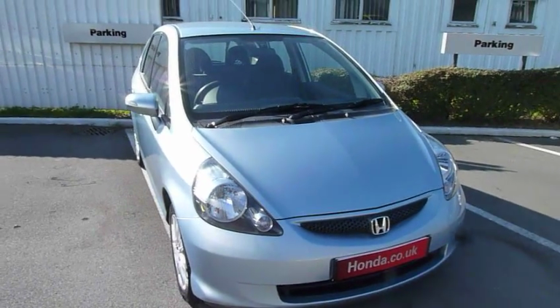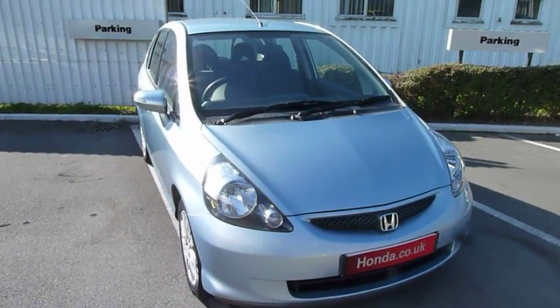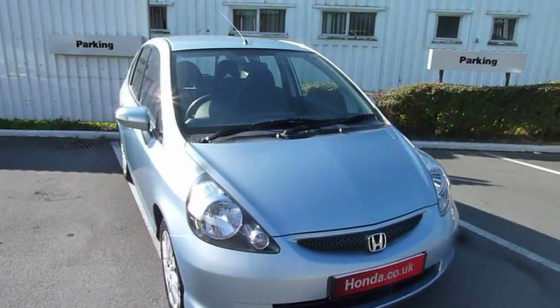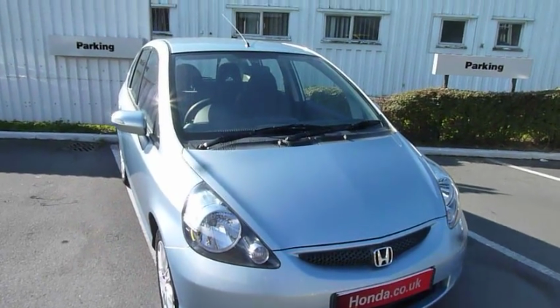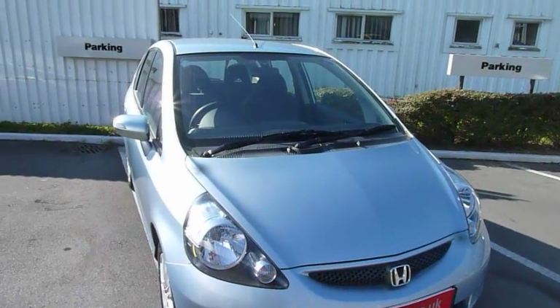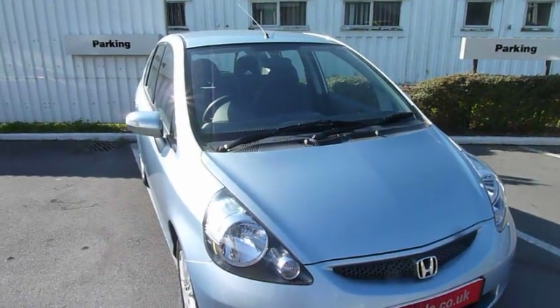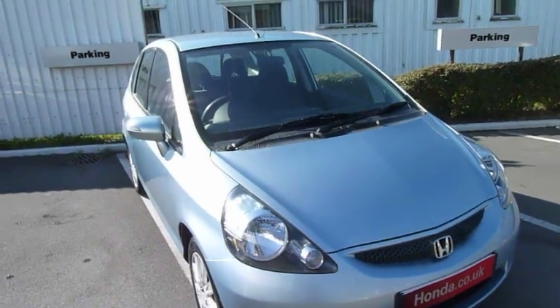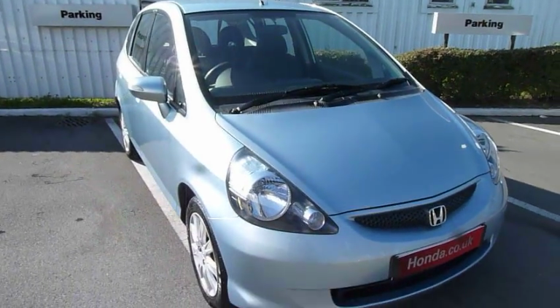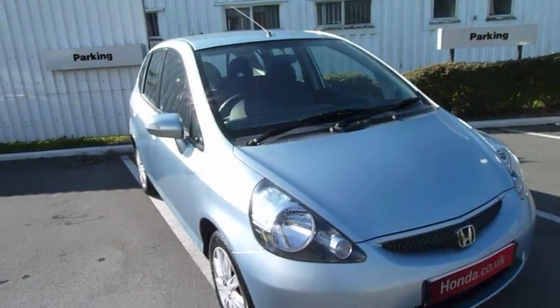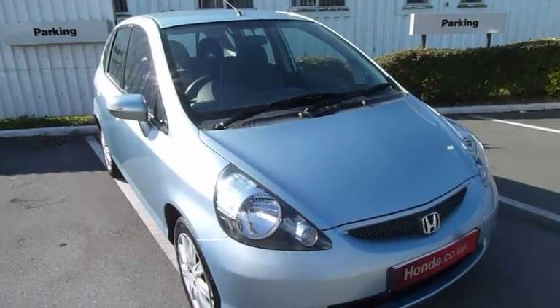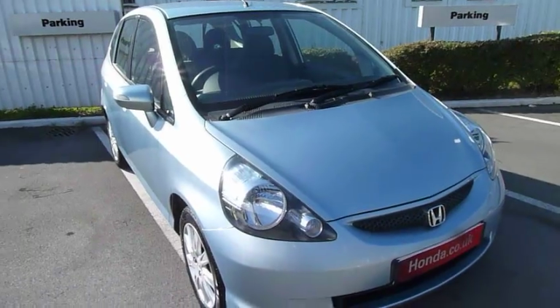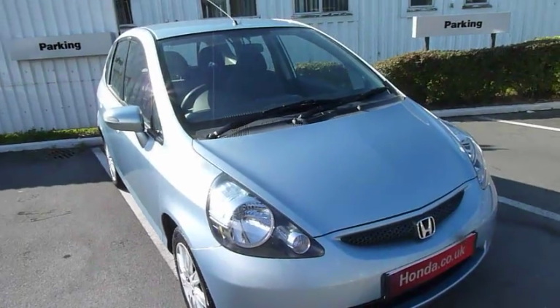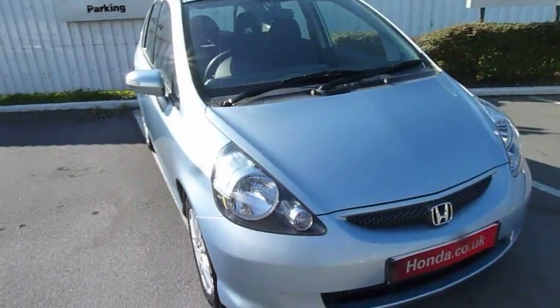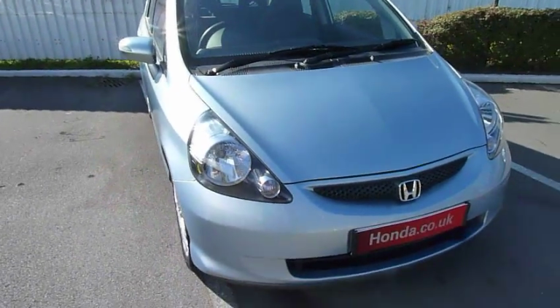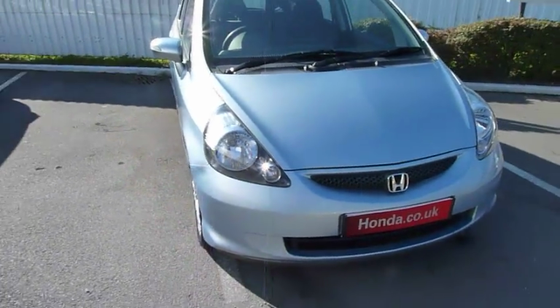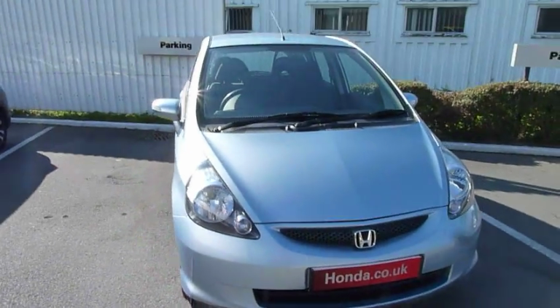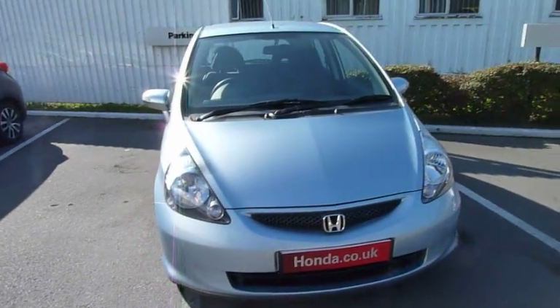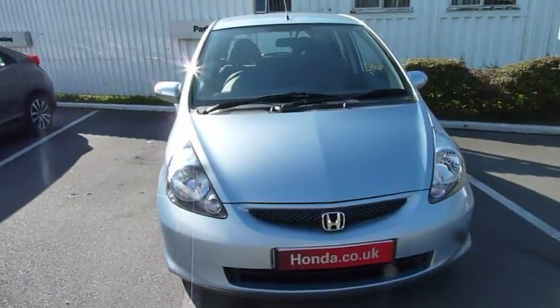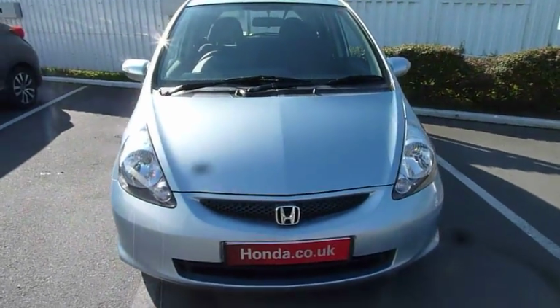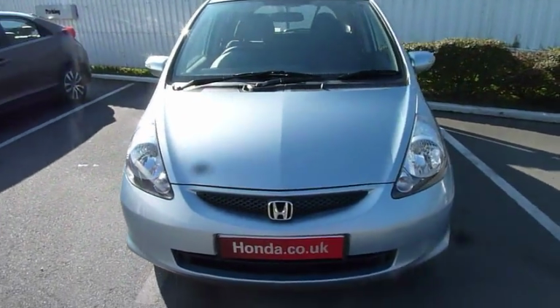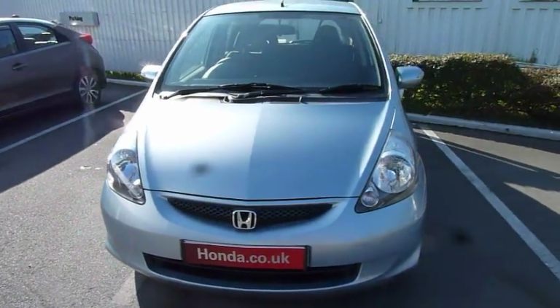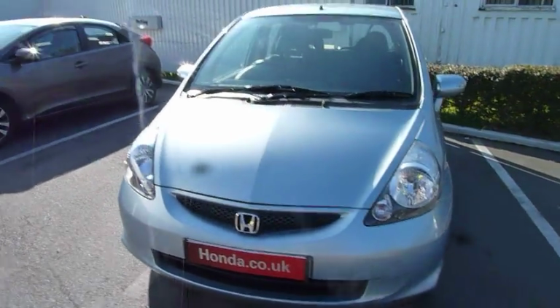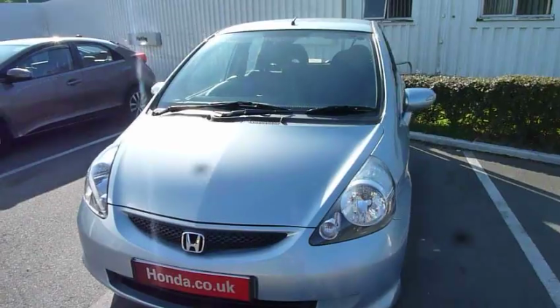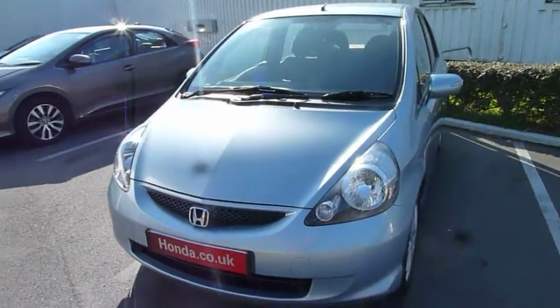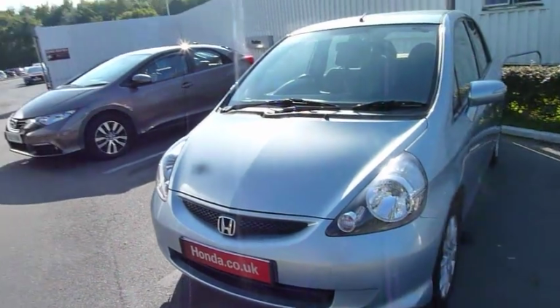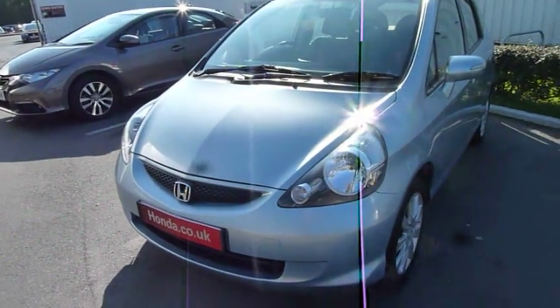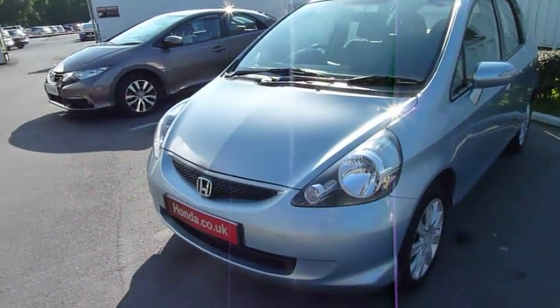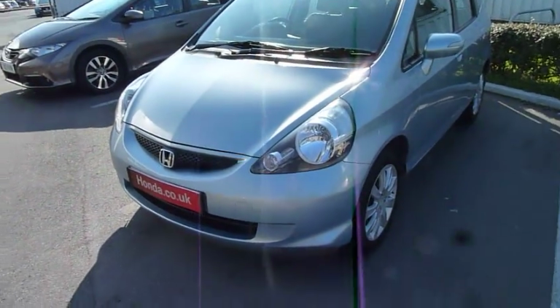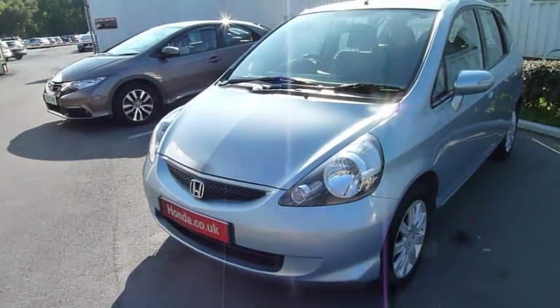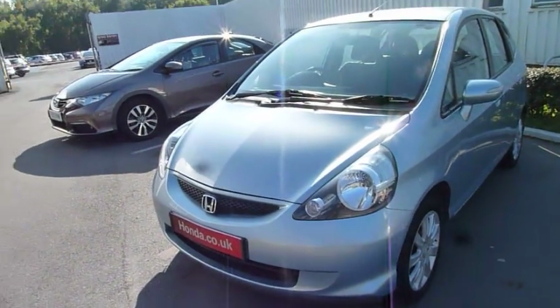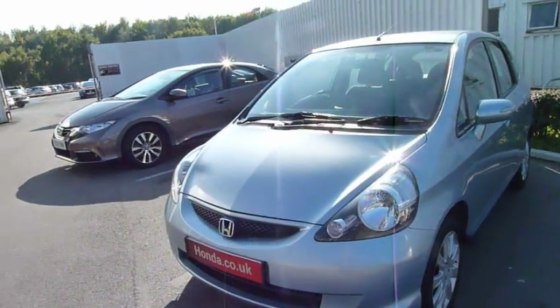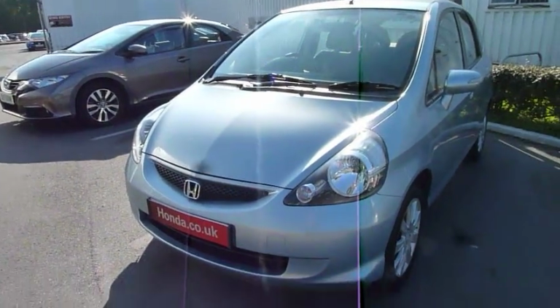Hello and welcome to the JT Hughes Honda website. My name is Harvey and today I have for you an older Jazz, but in very good condition inside and out, and excellent mileage for its age.